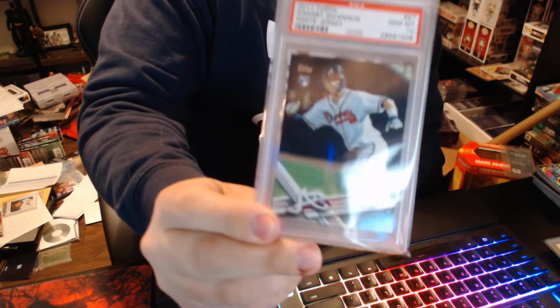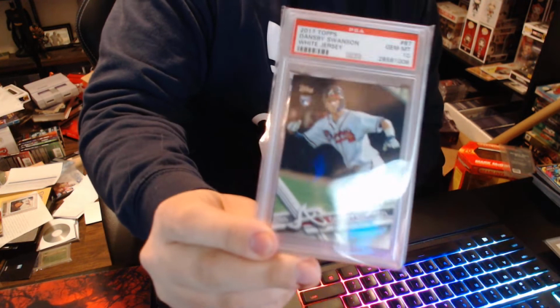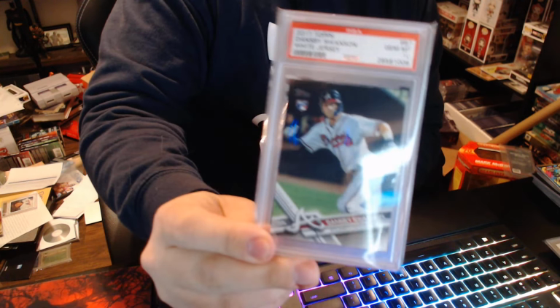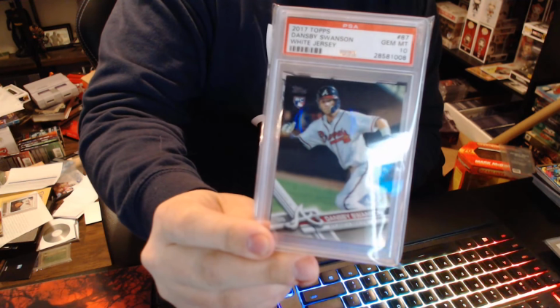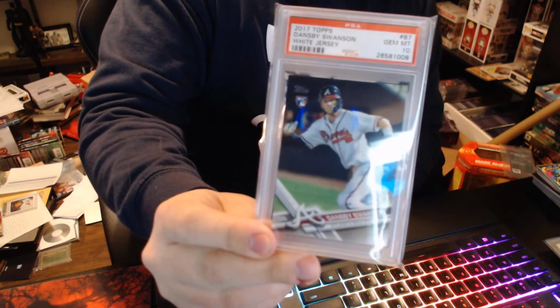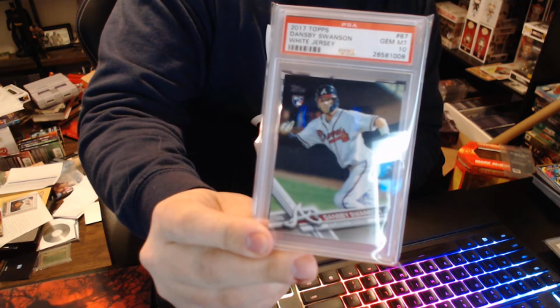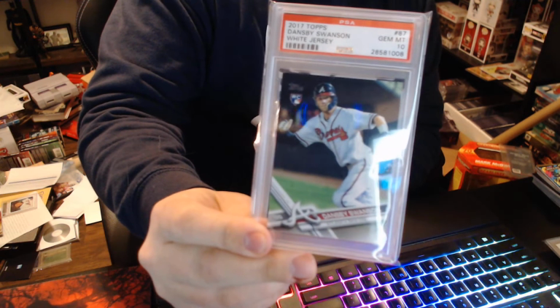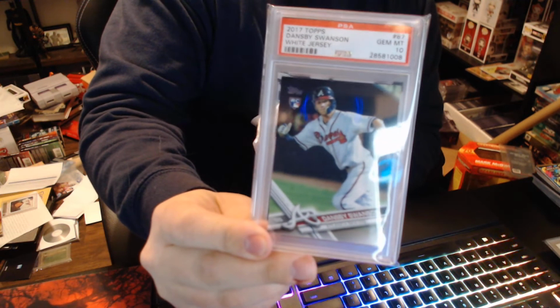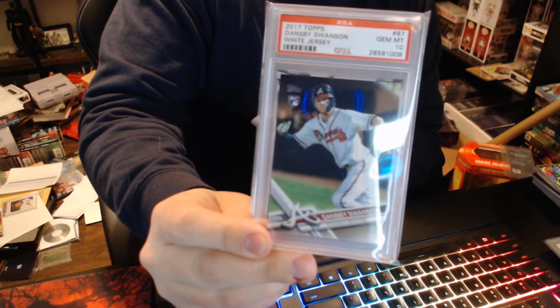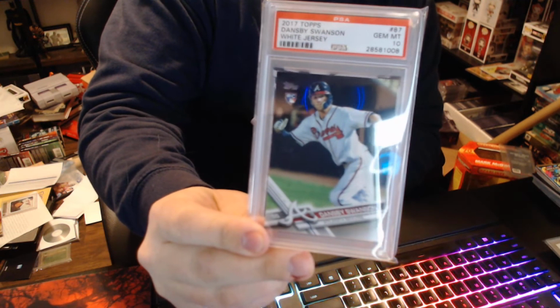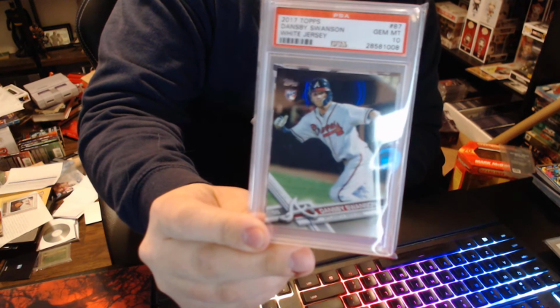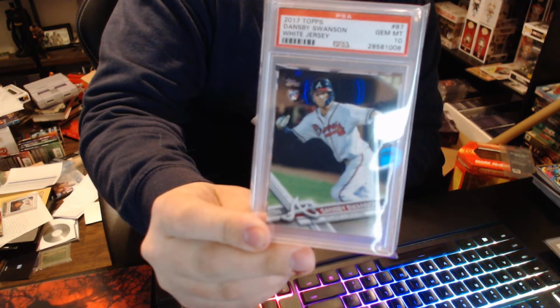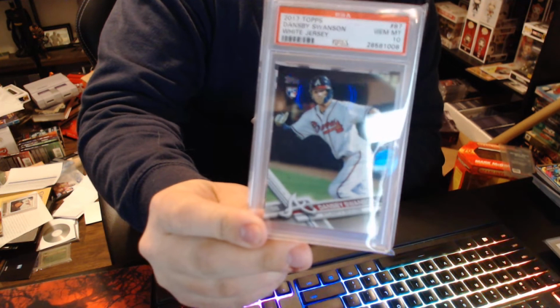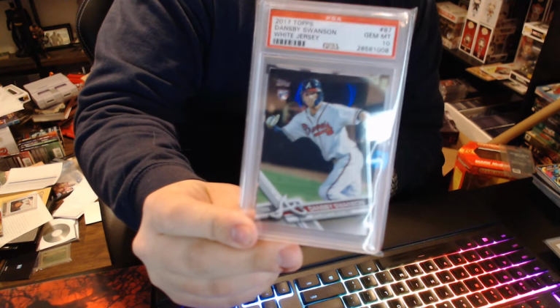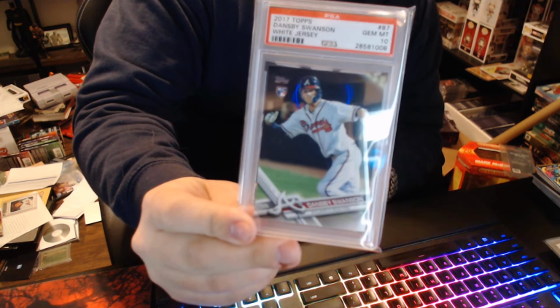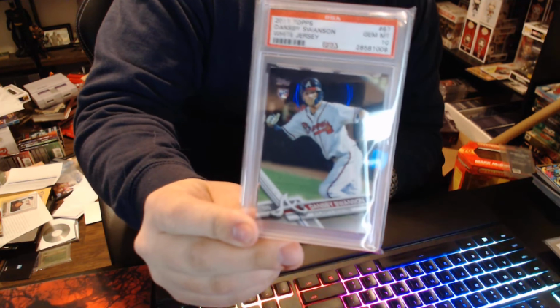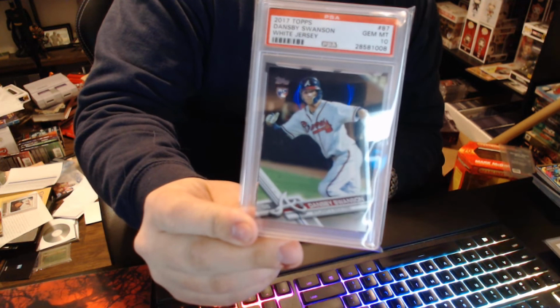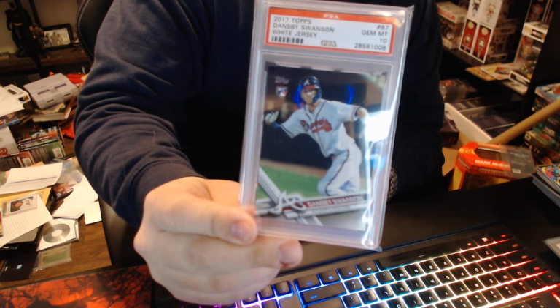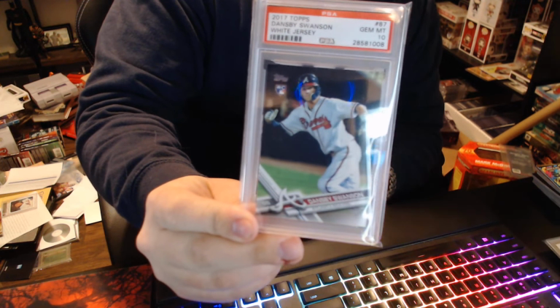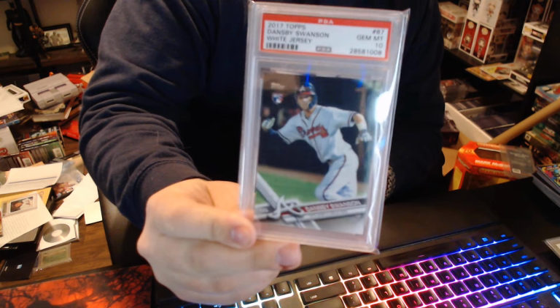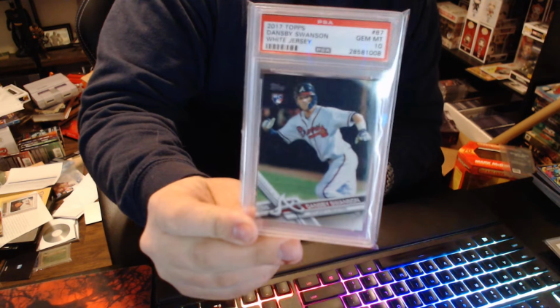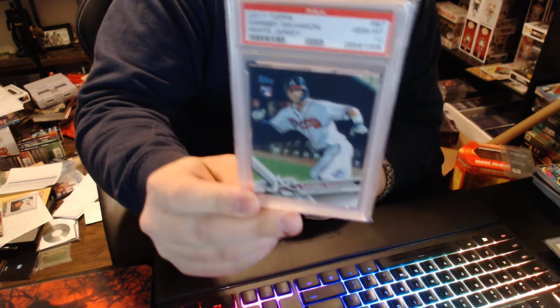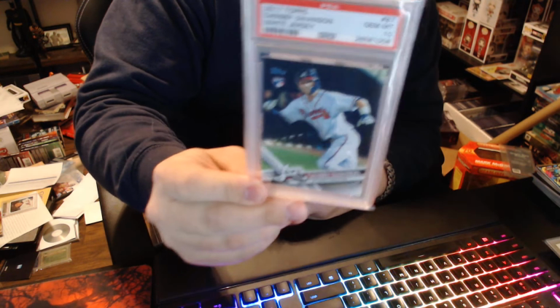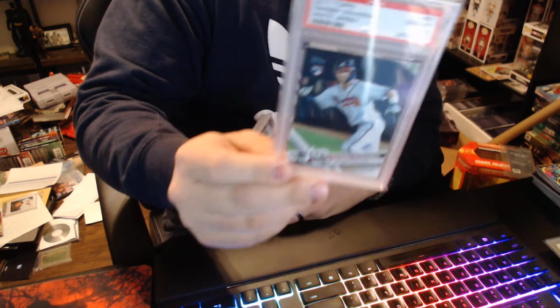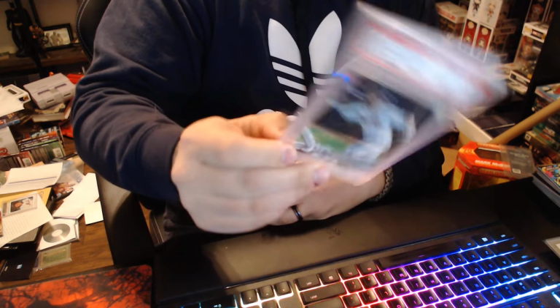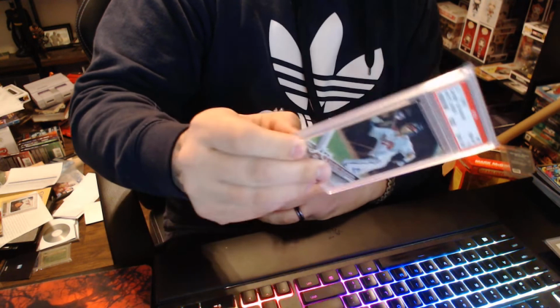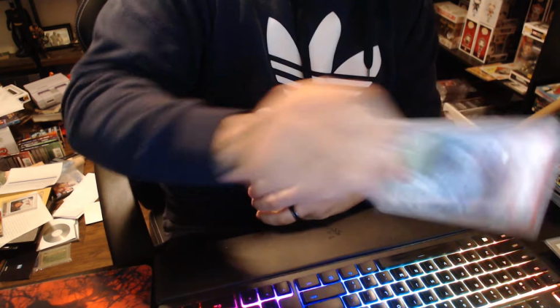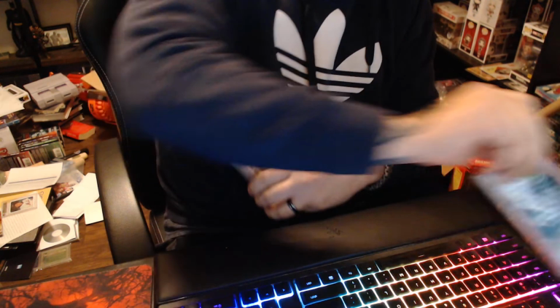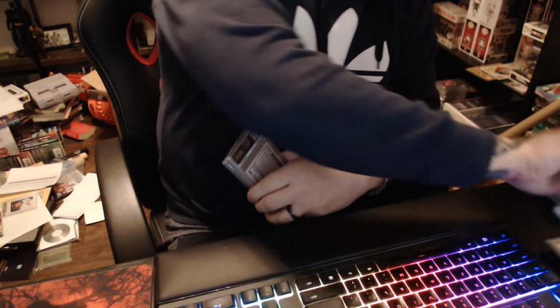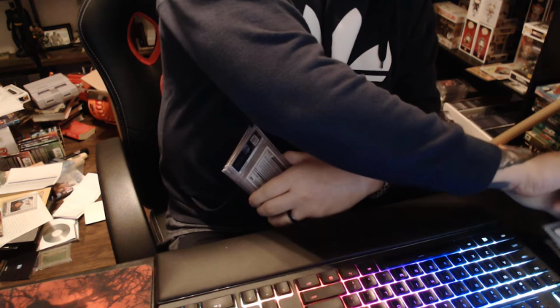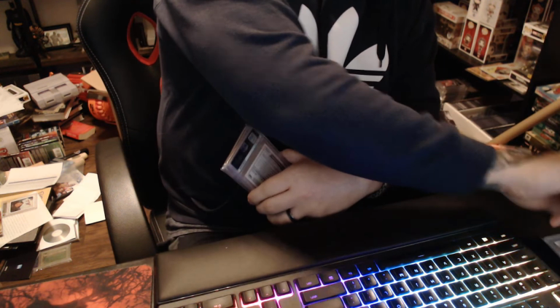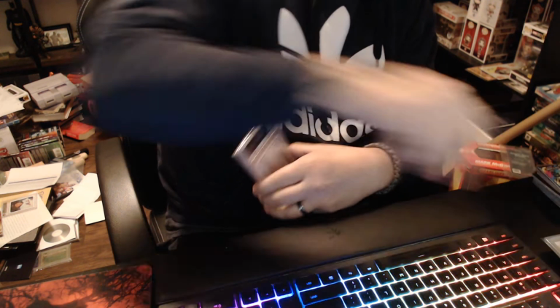This Dansby Swanson 2017 Topps GMA 10 — really good. Young and up-and-coming player there for the Braves, had a pretty good year this year.